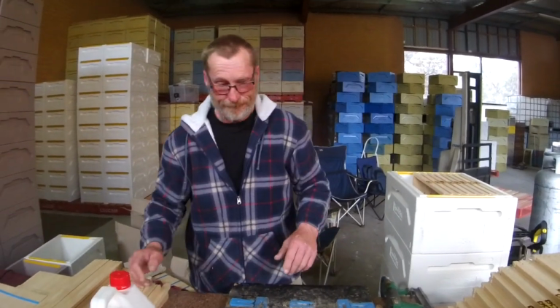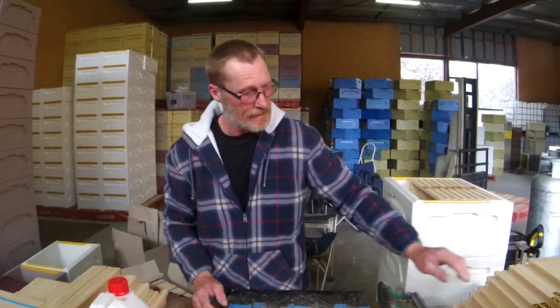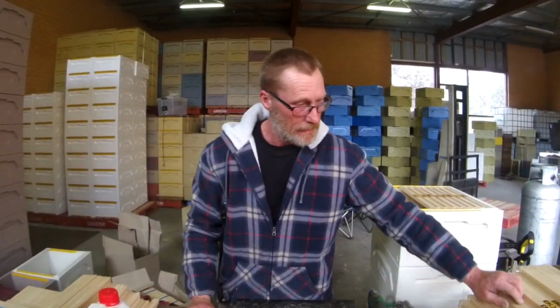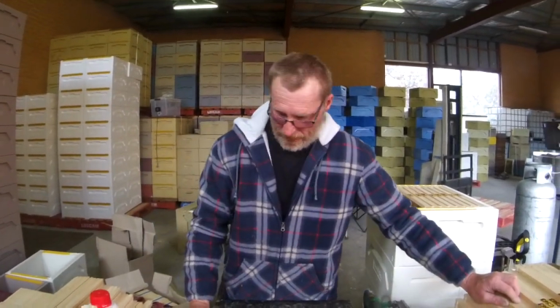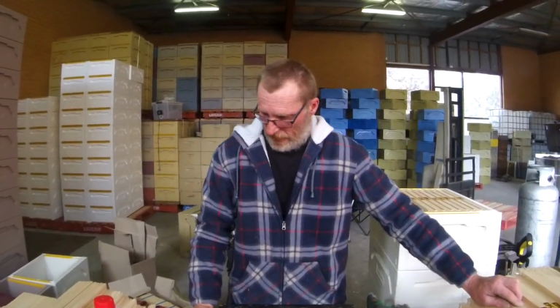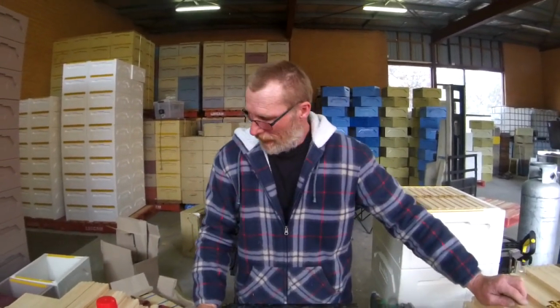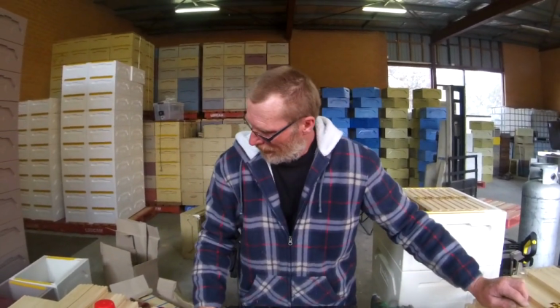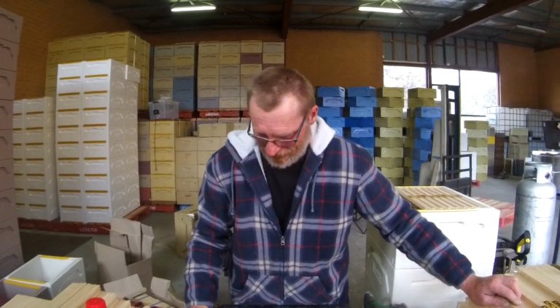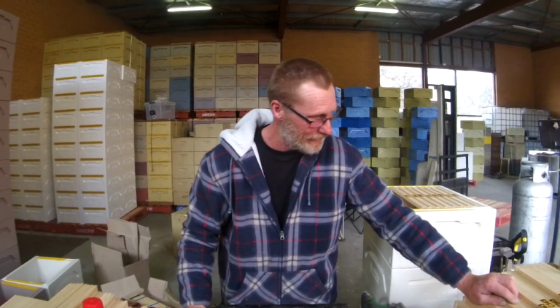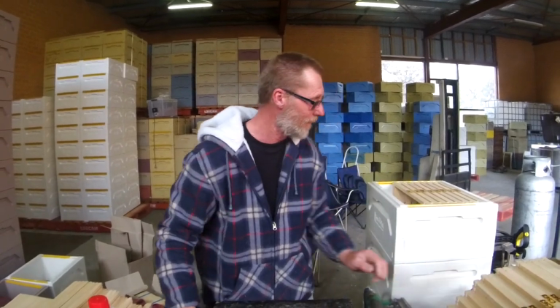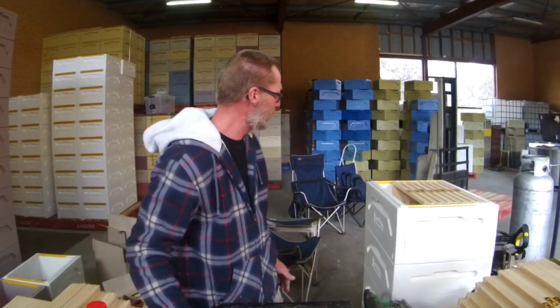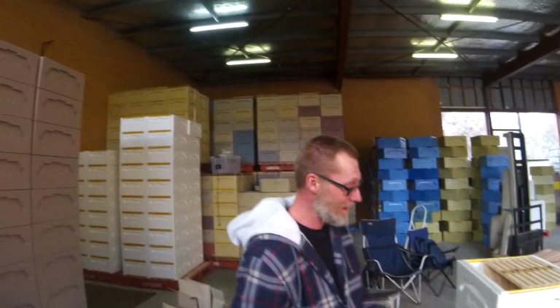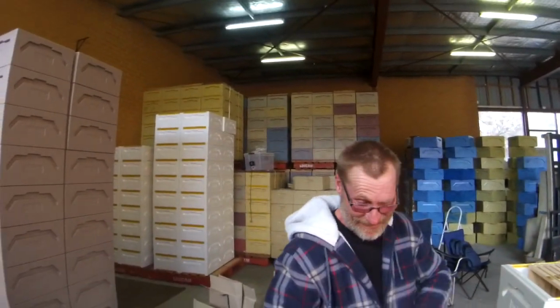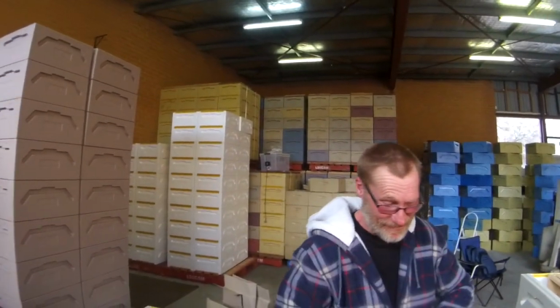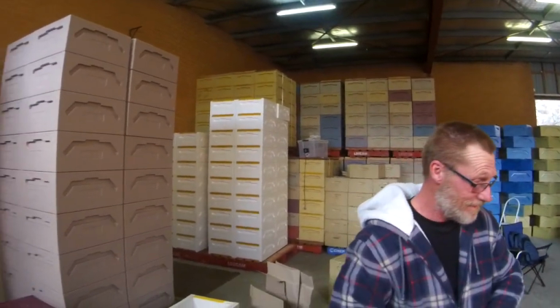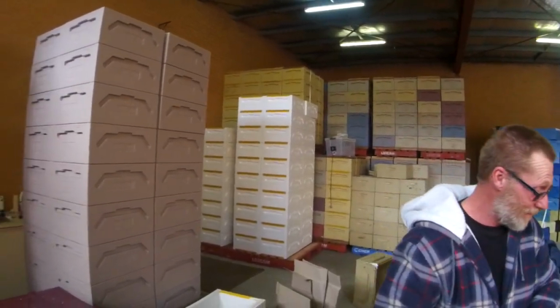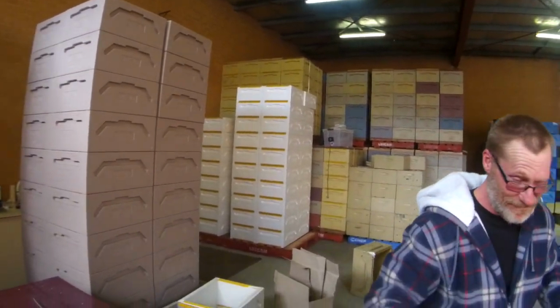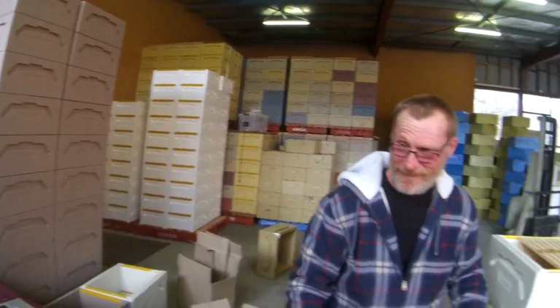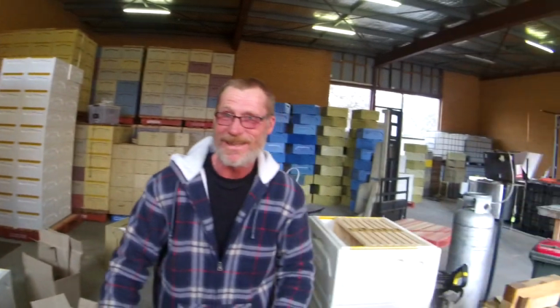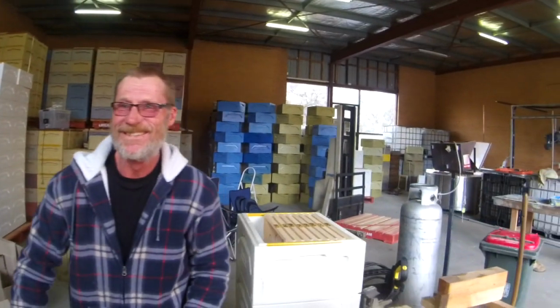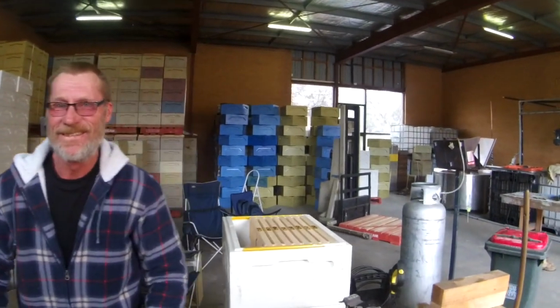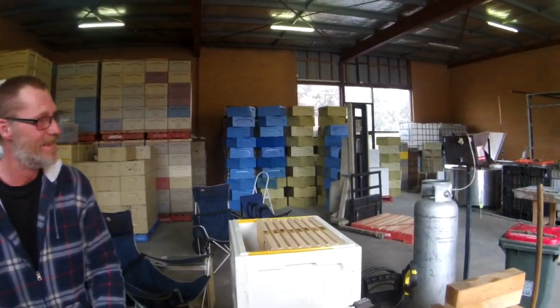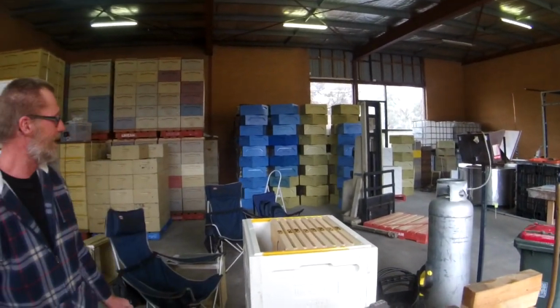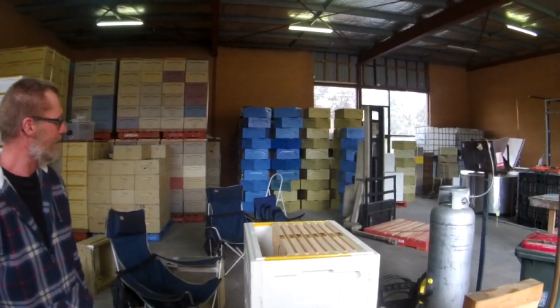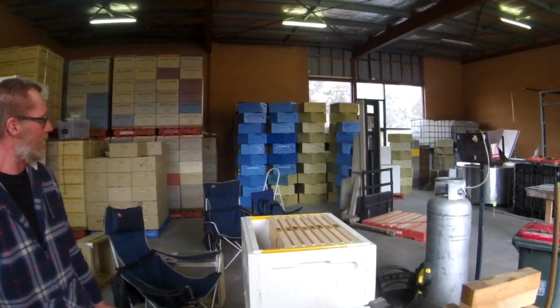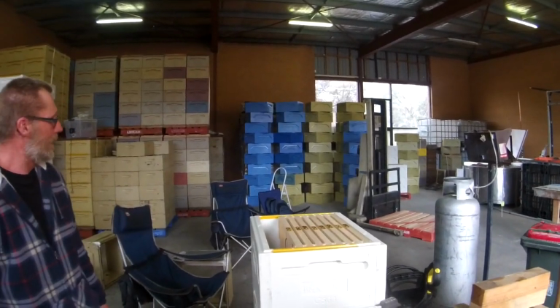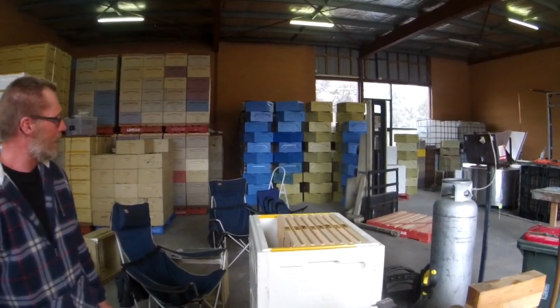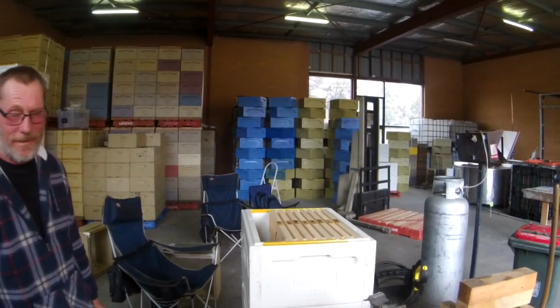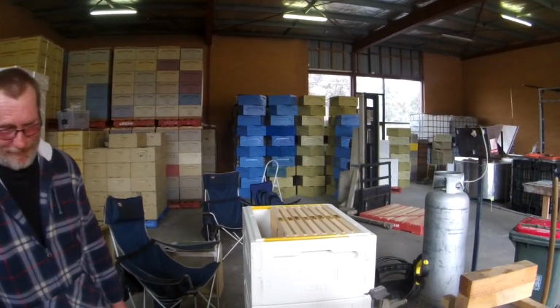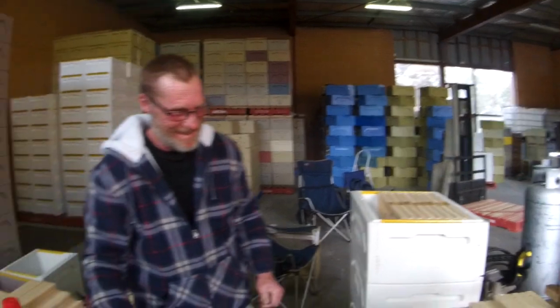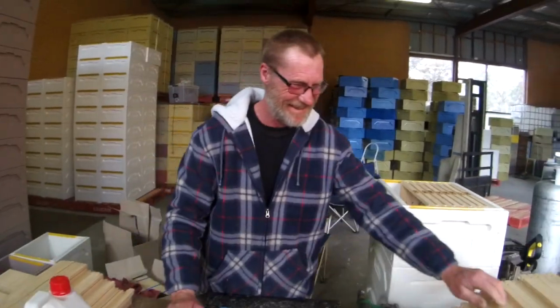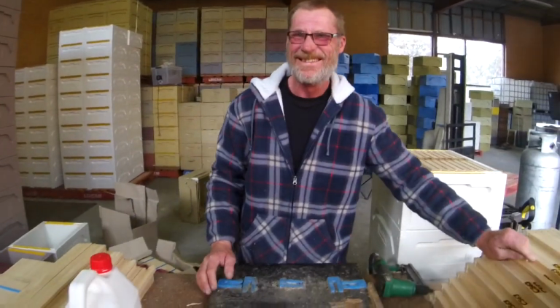So Dave, how many frames have you made in your sleep? I think we've got a lot of boxes, so when I go to sleep at night I can still see the frames. I've just painted 50 more for you over there, so they've got to be filled up today. That'll be another 500. You're going to stop yacking and get on with it.